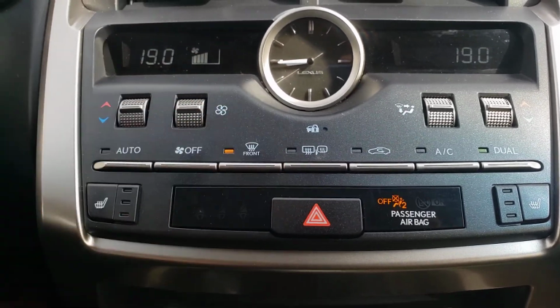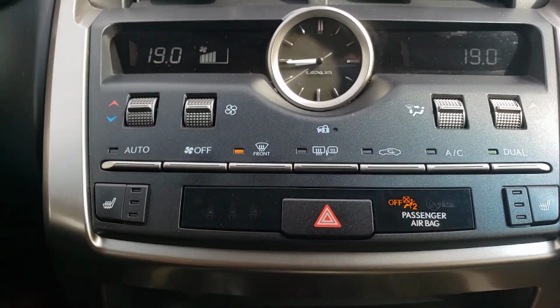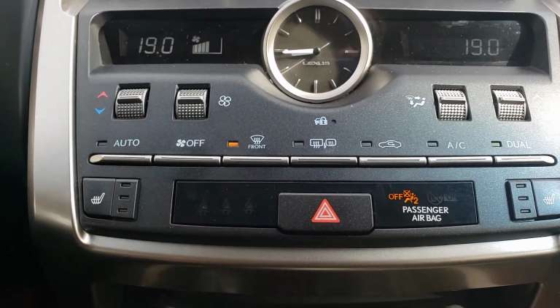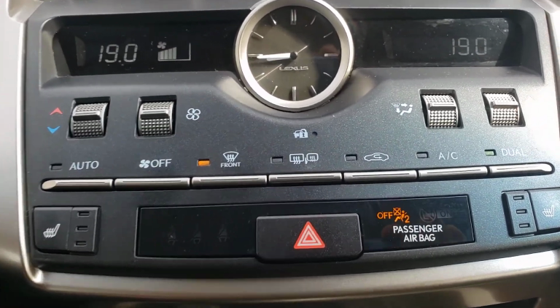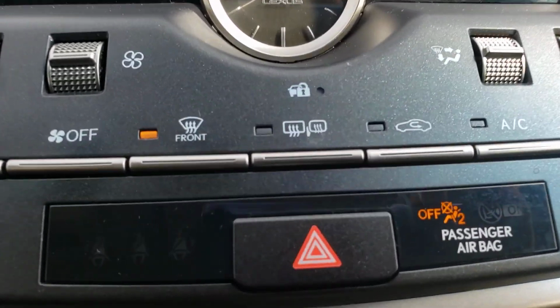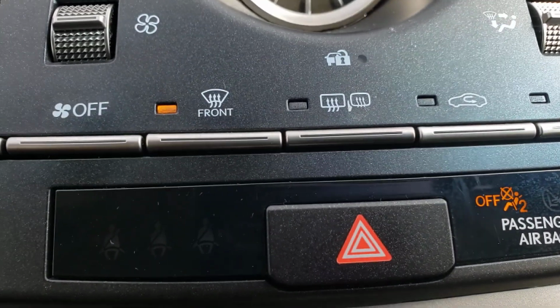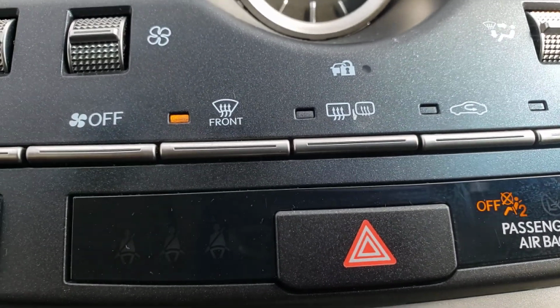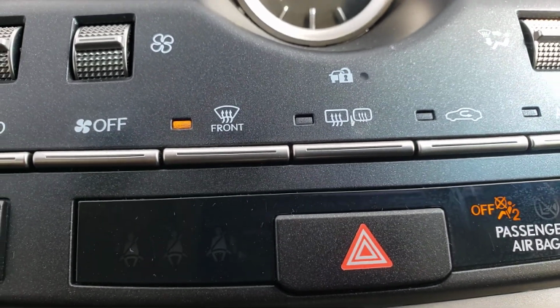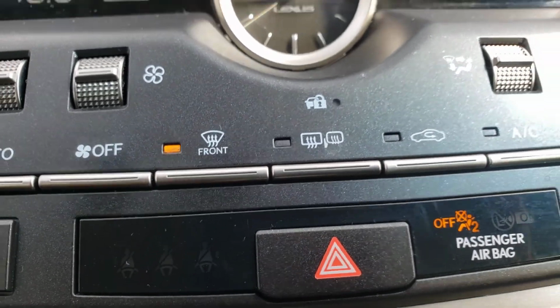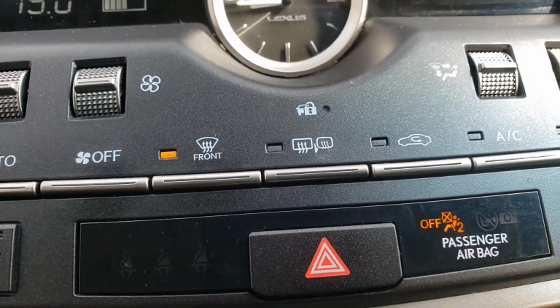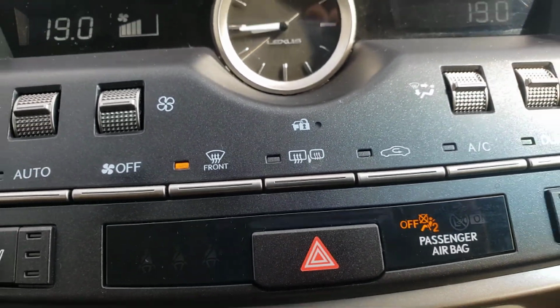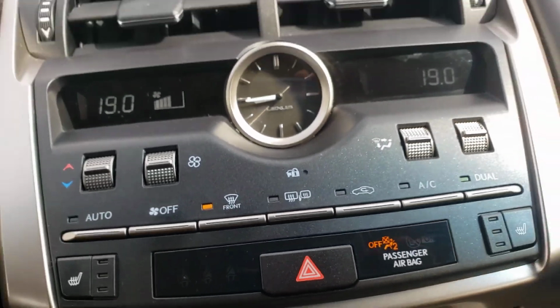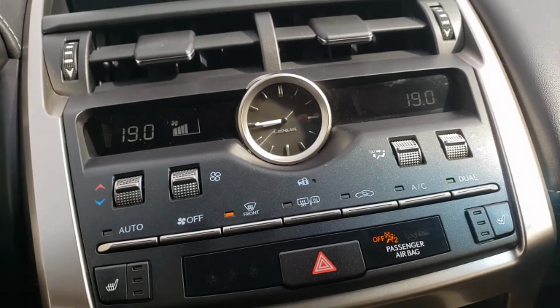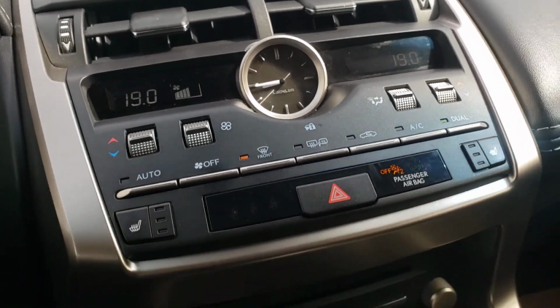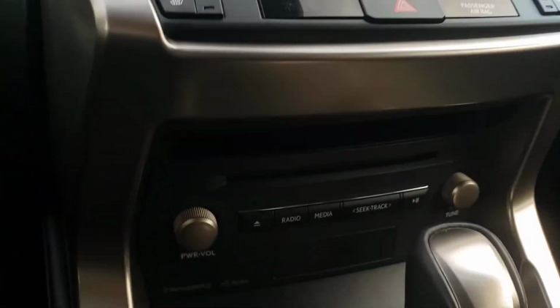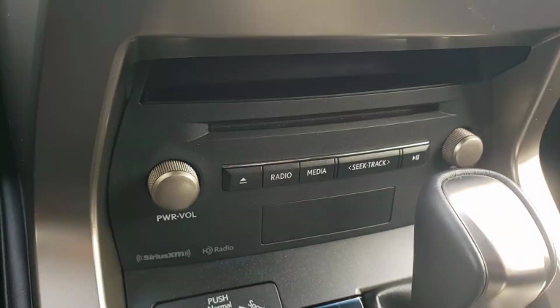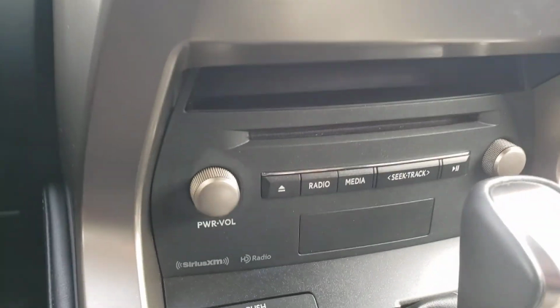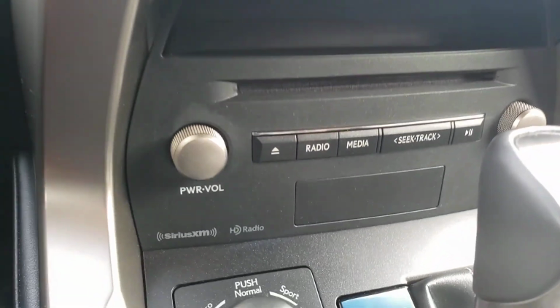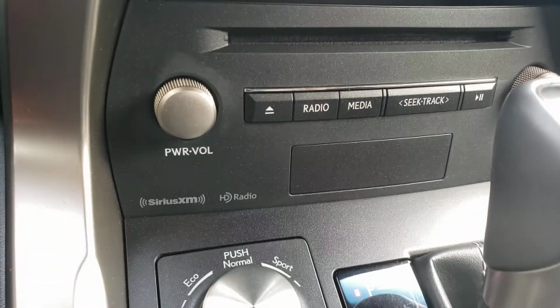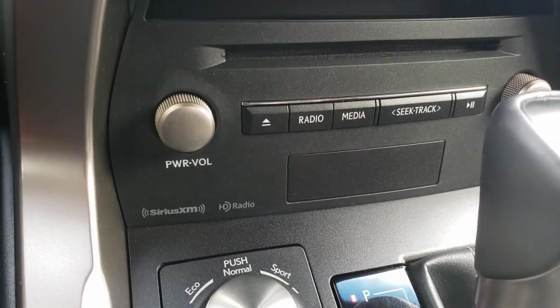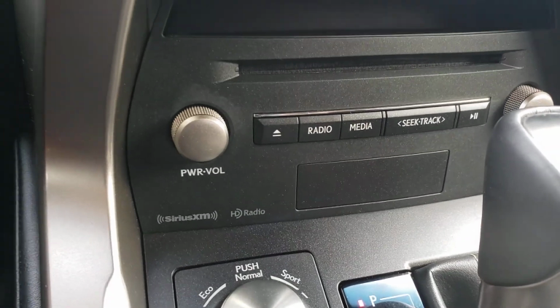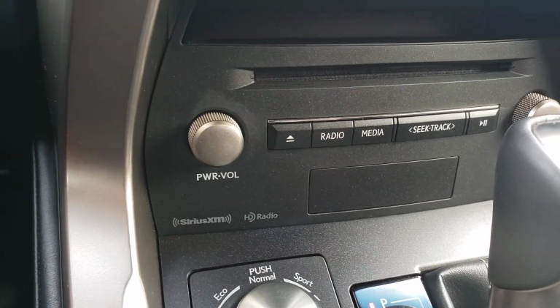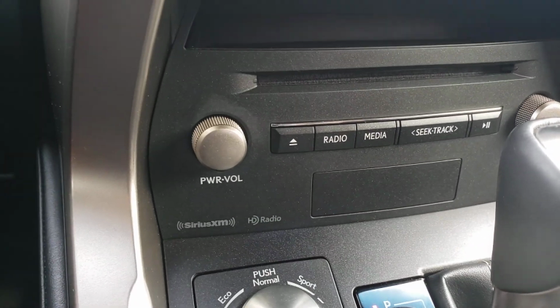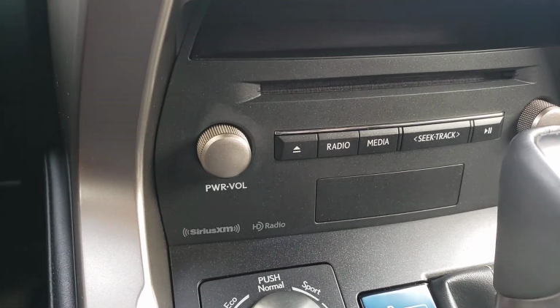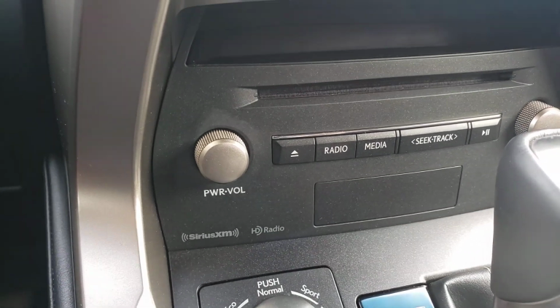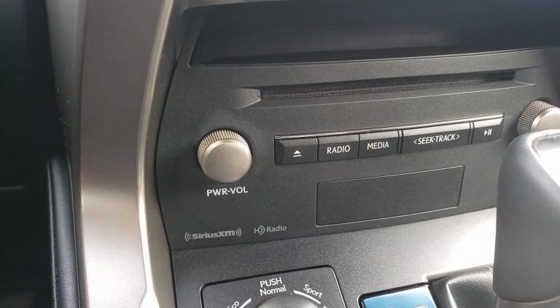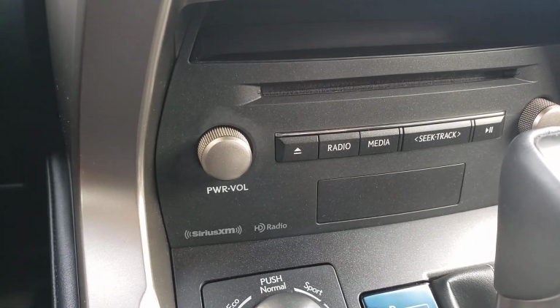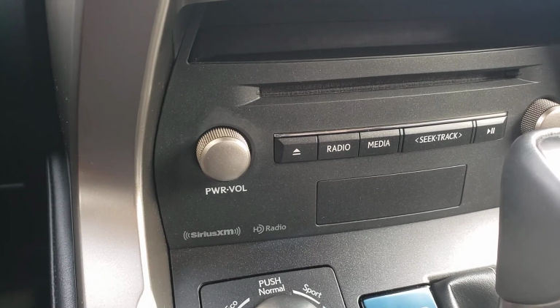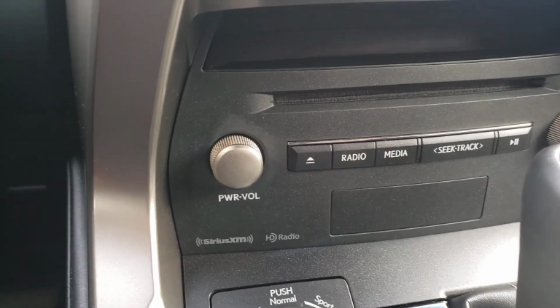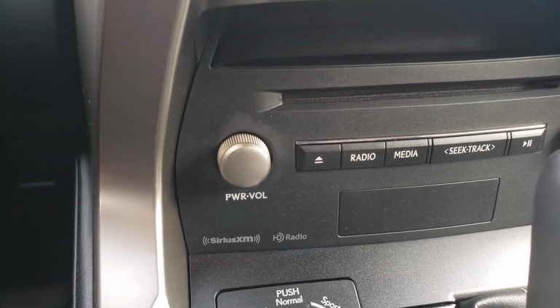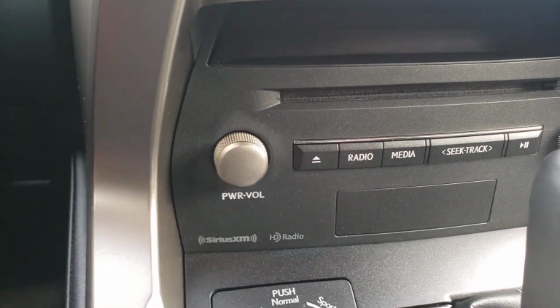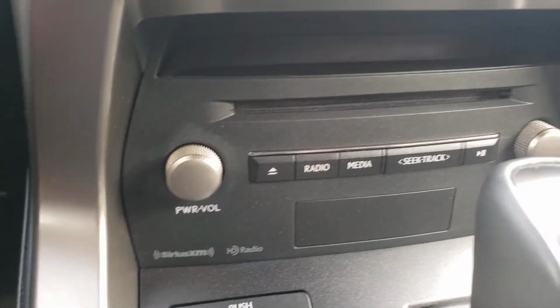Including rear defrost and heated mirrors as well. The entertainment console does have XM capability and HD radio.